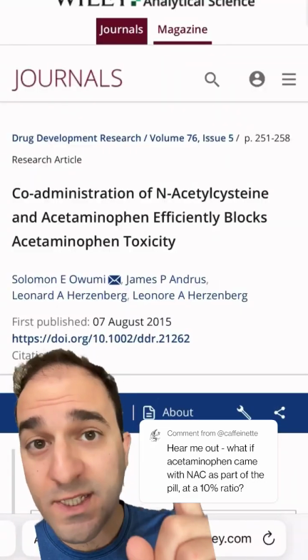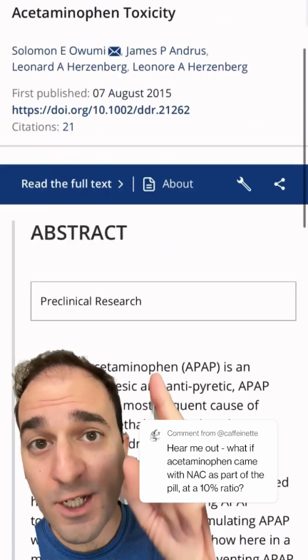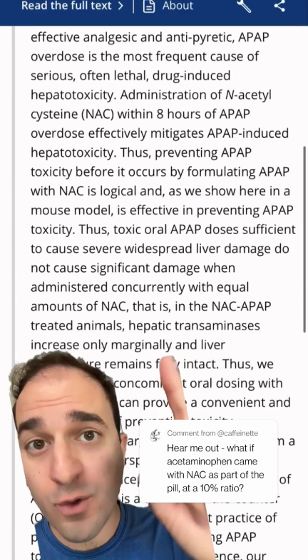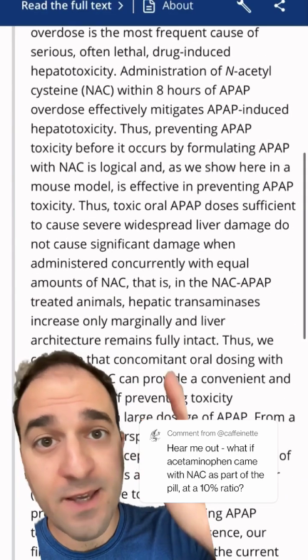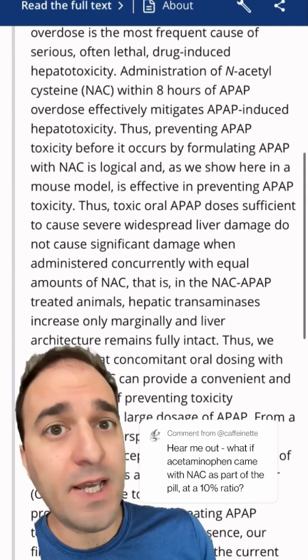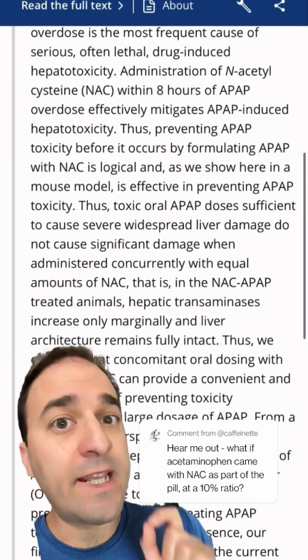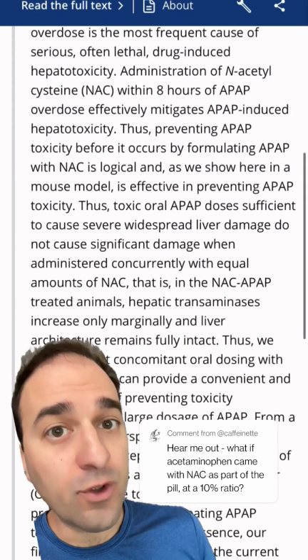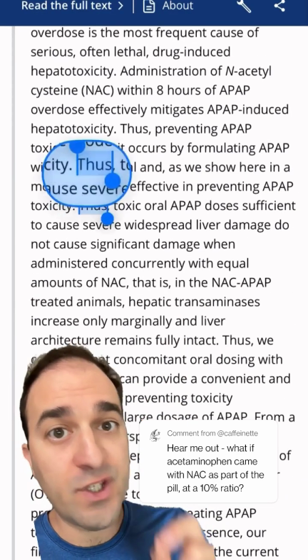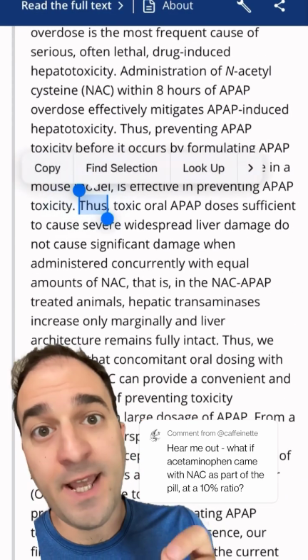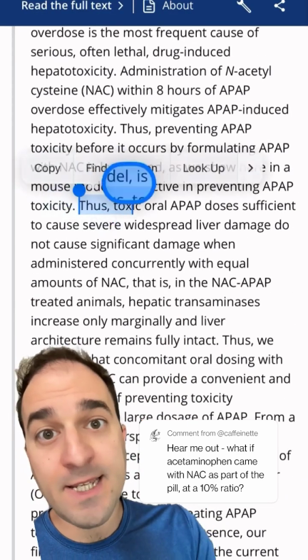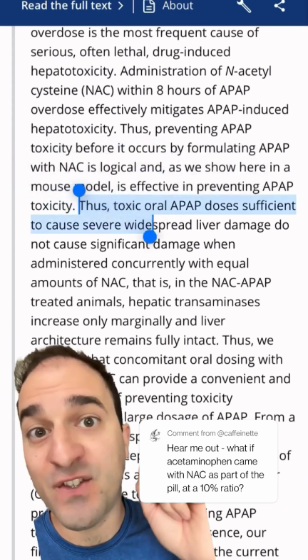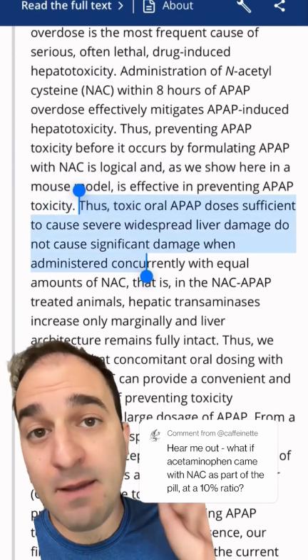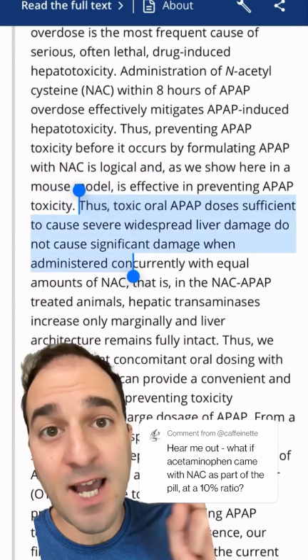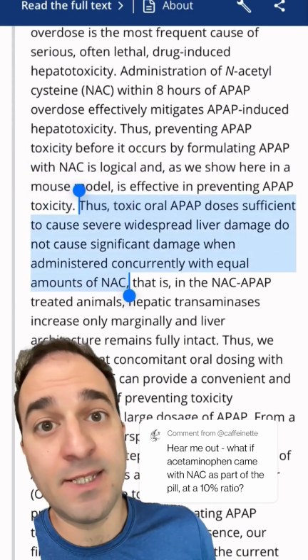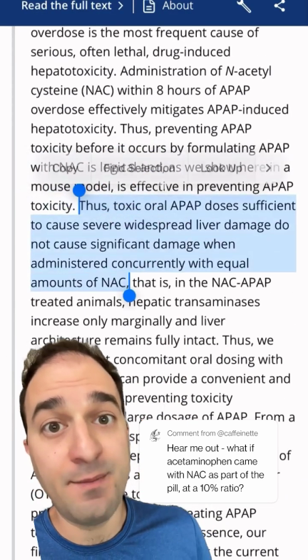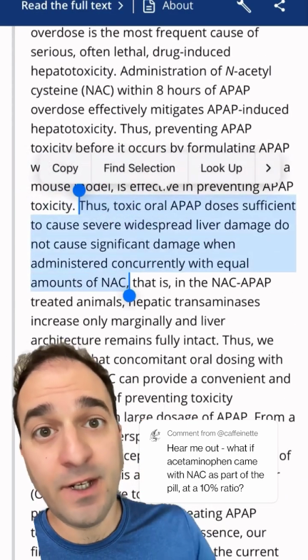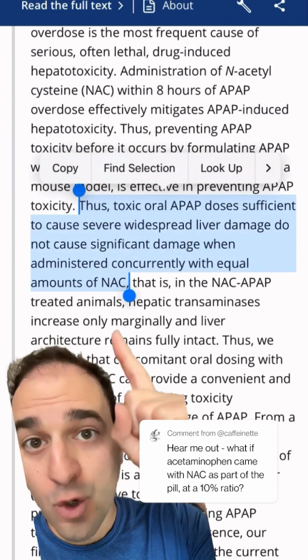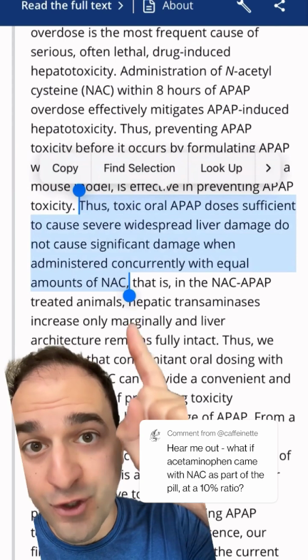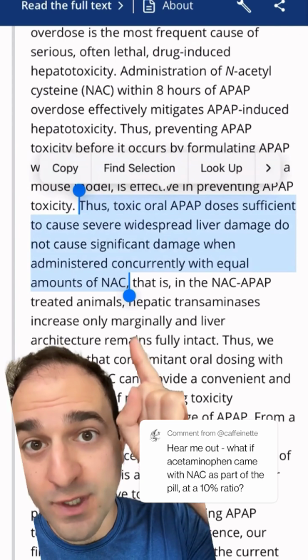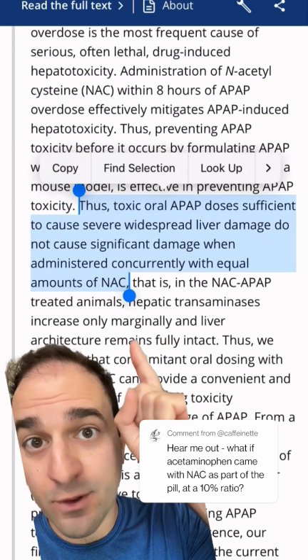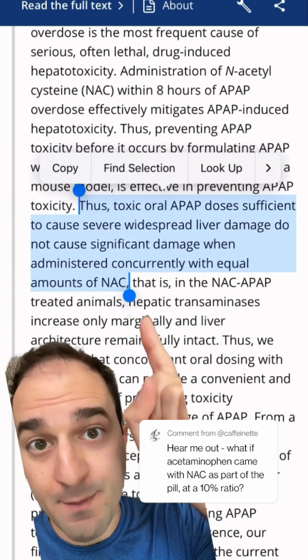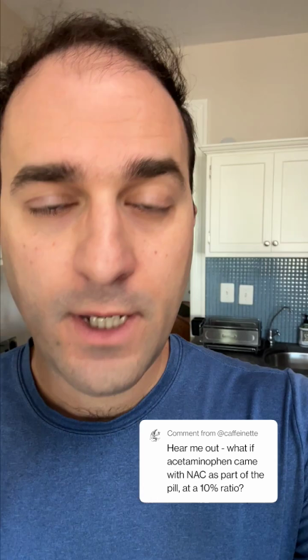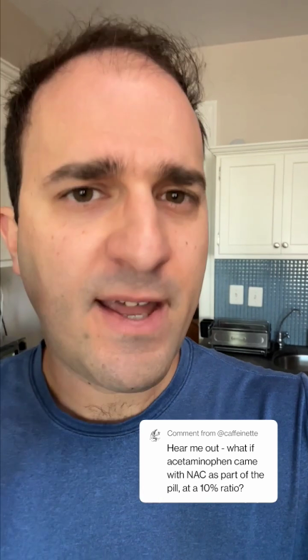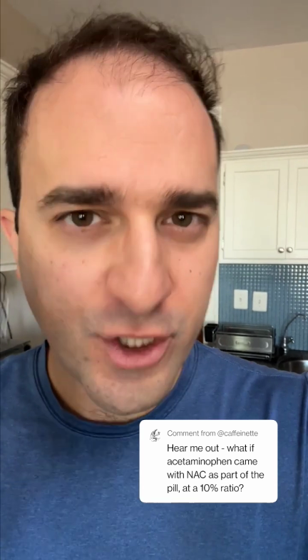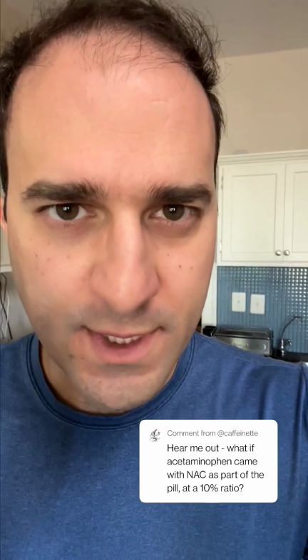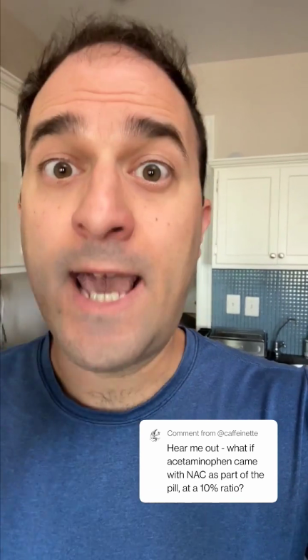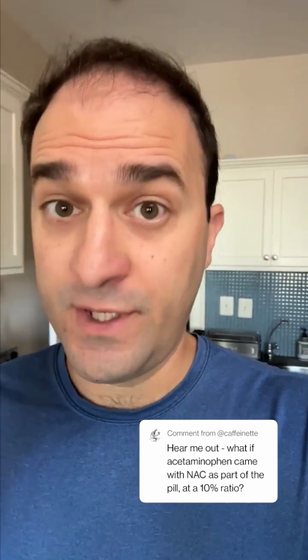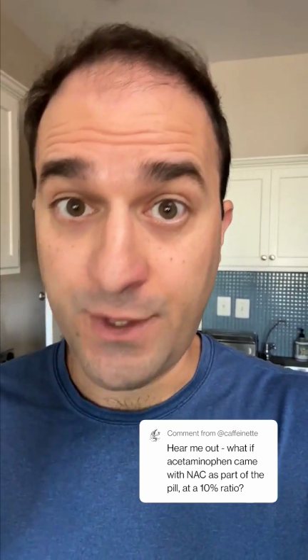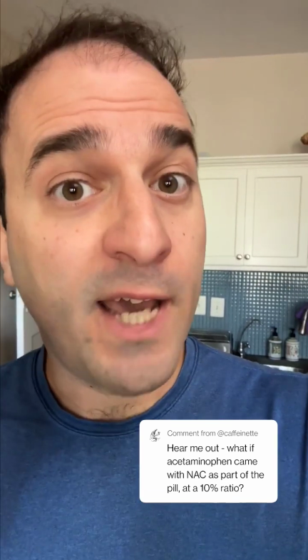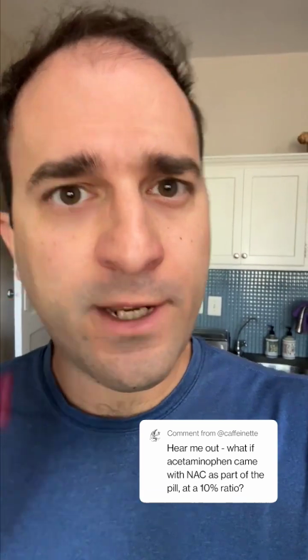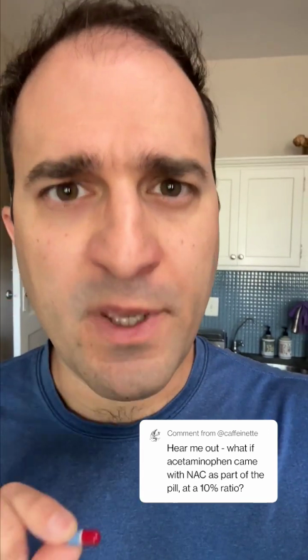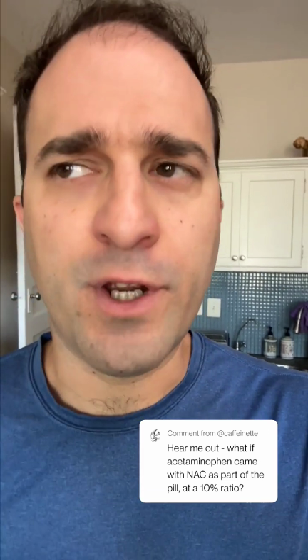One study showed that giving mice an equal dose of NAC at the same time as acetaminophen reduced liver damage. Now that is just one study and it's in mice, but it got me curious.